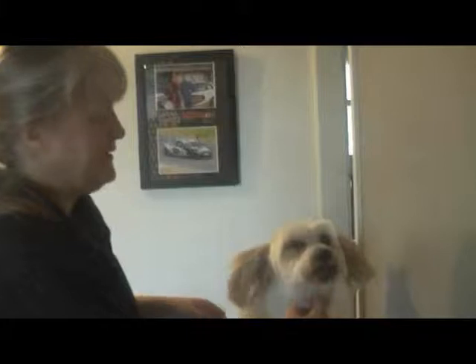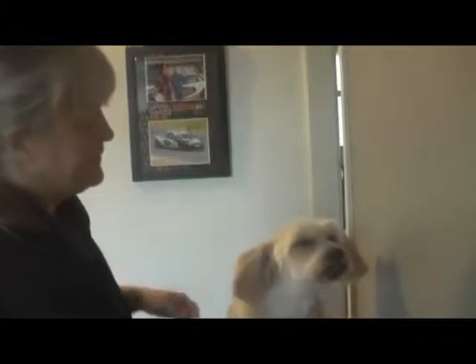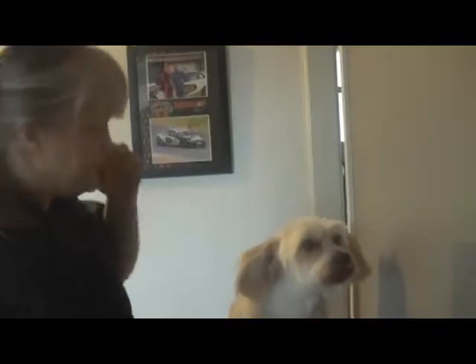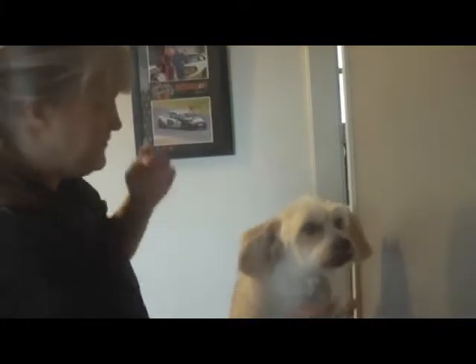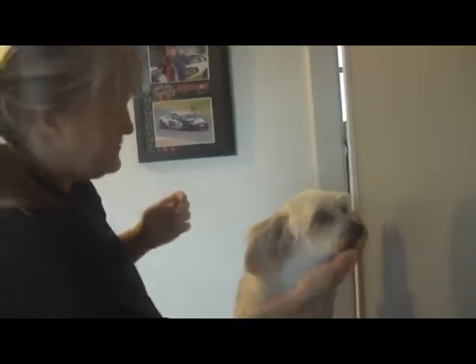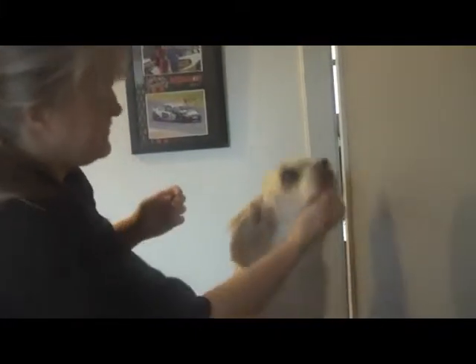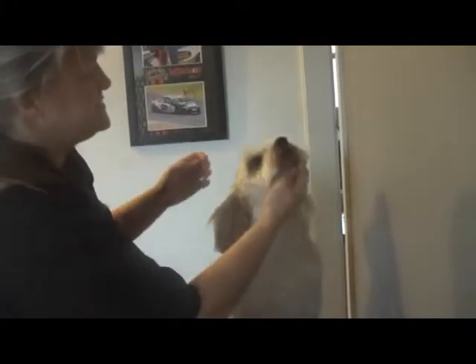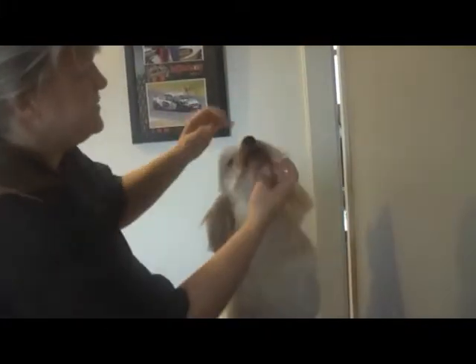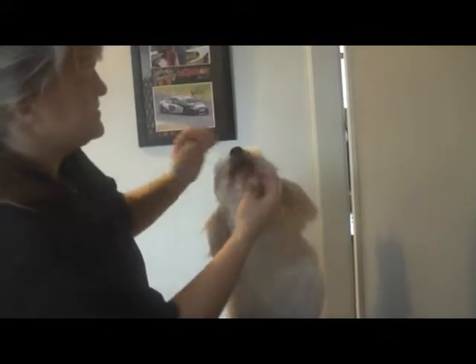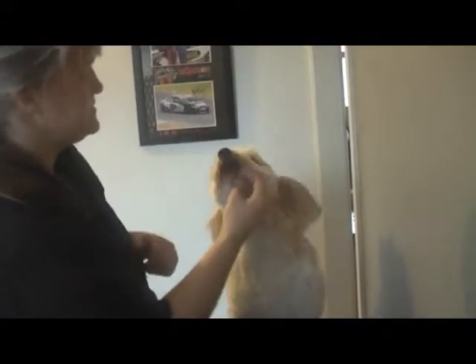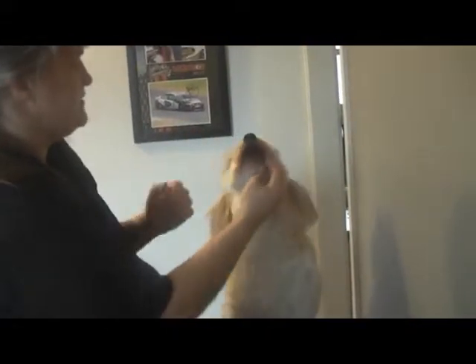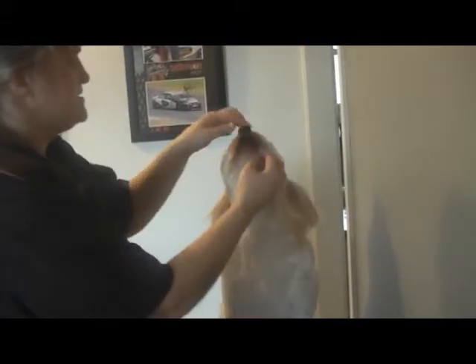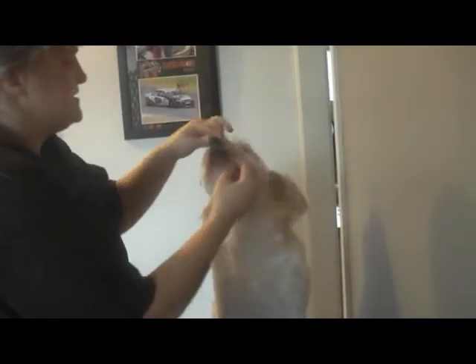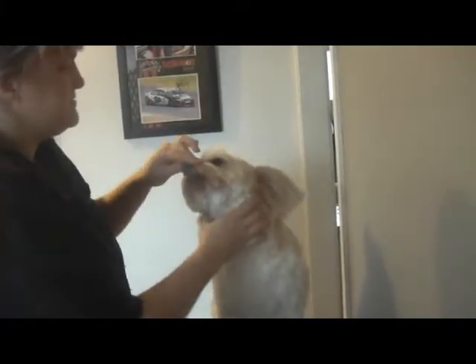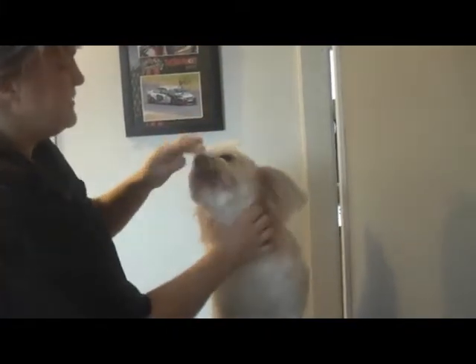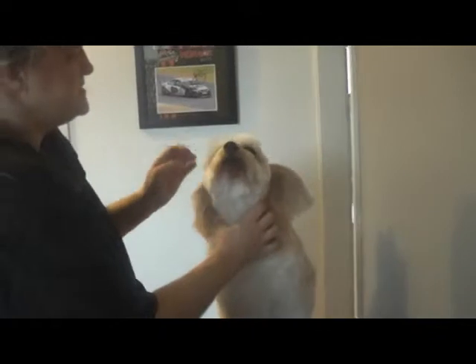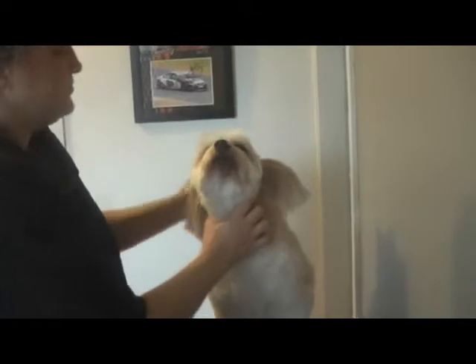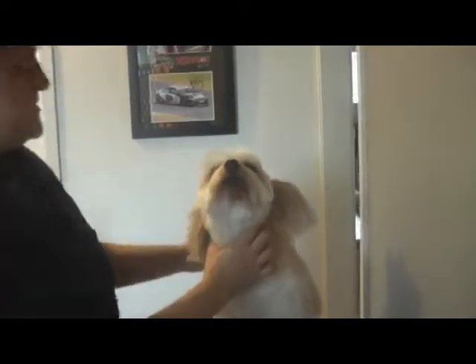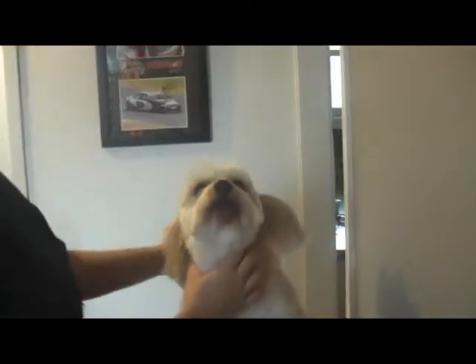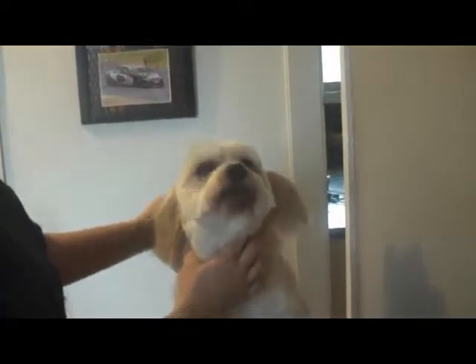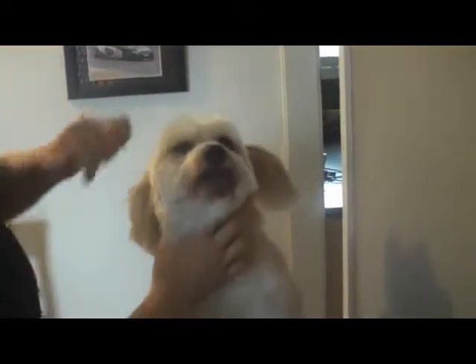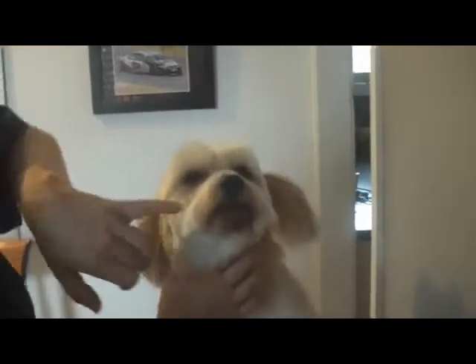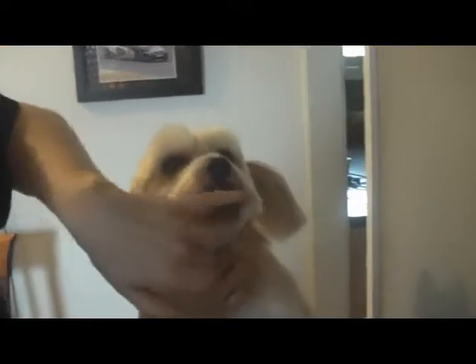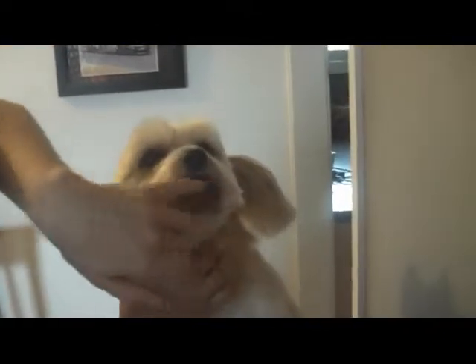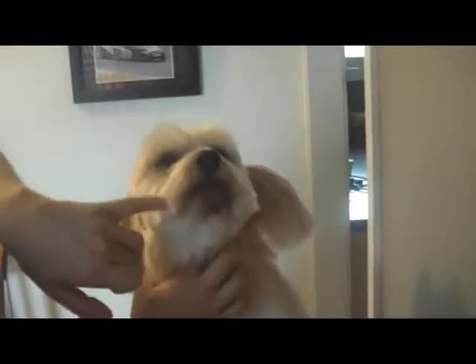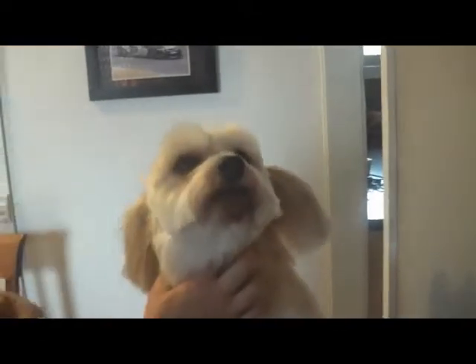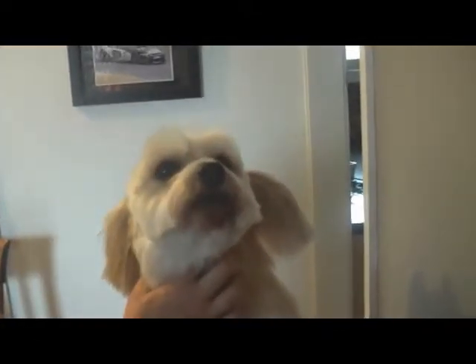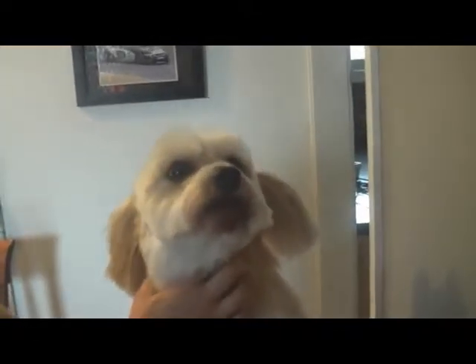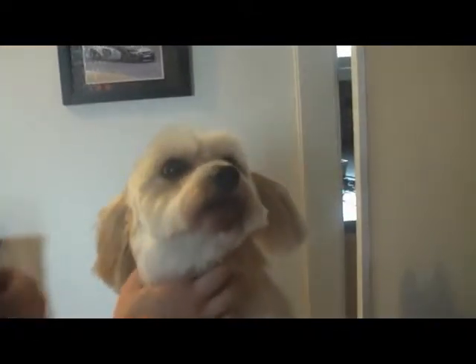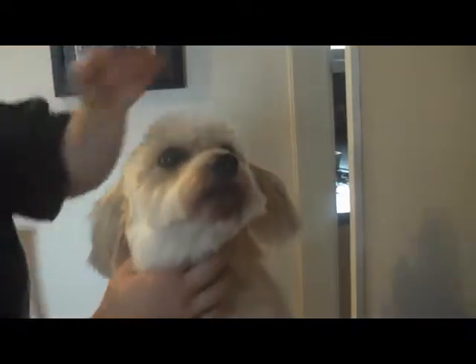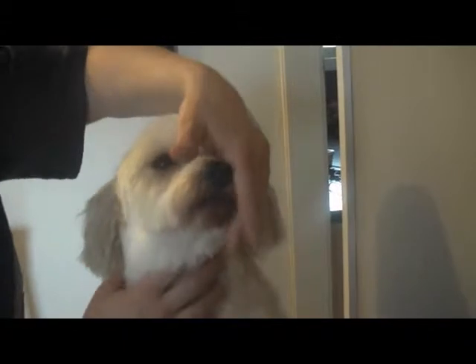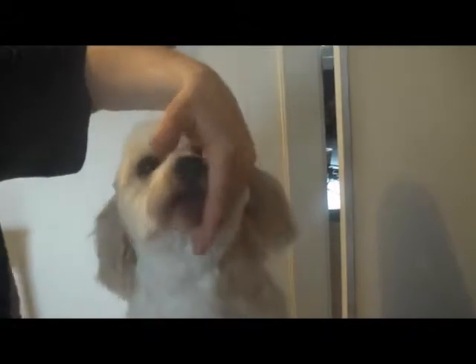We've got the majority of the face done. As you can see, it's pretty nice if she'll look at us. But you can see all this brown gunk along the front here, so we're going to get rid of some of that.